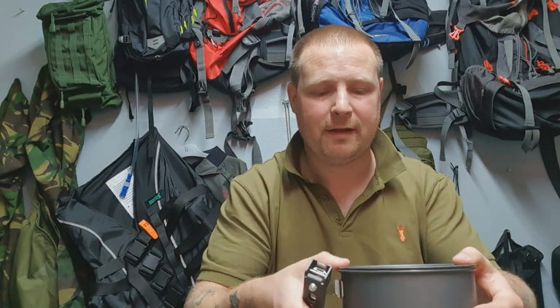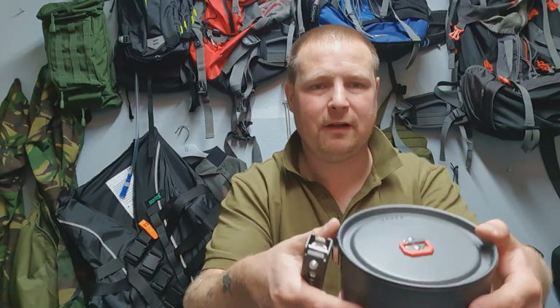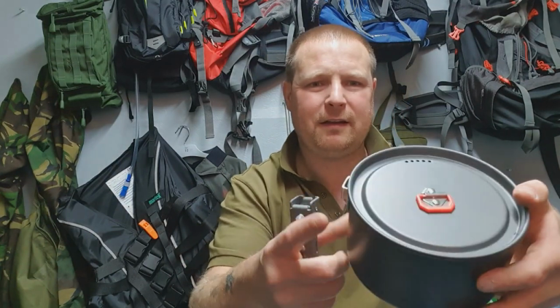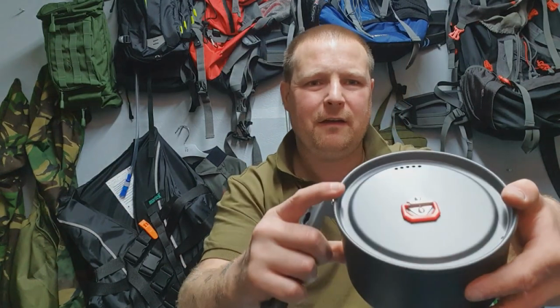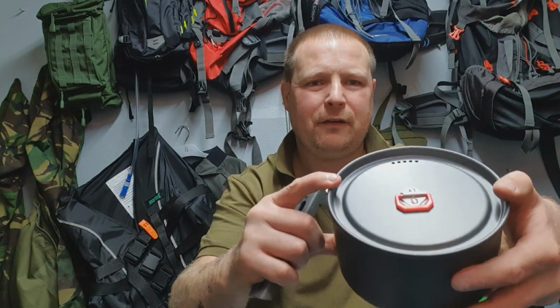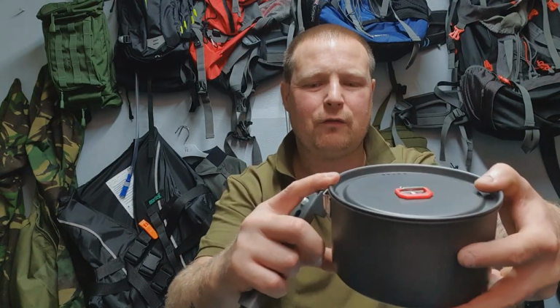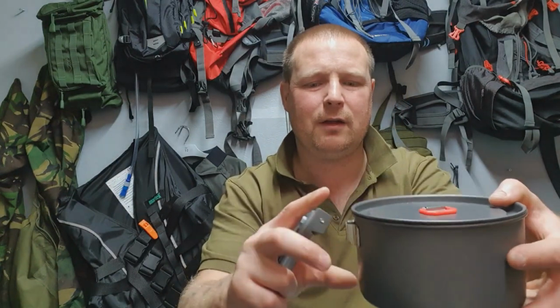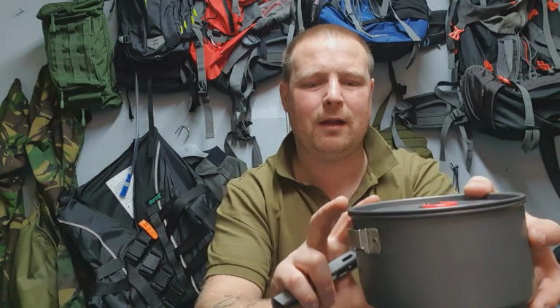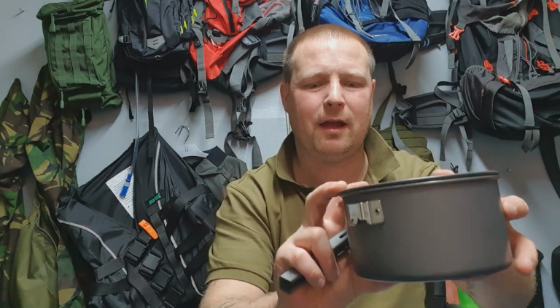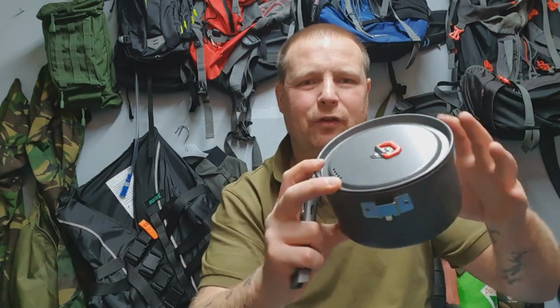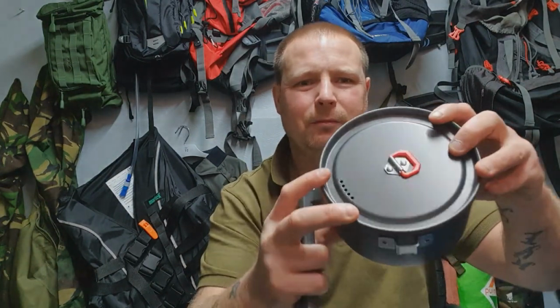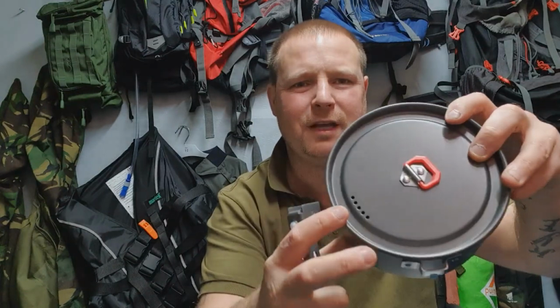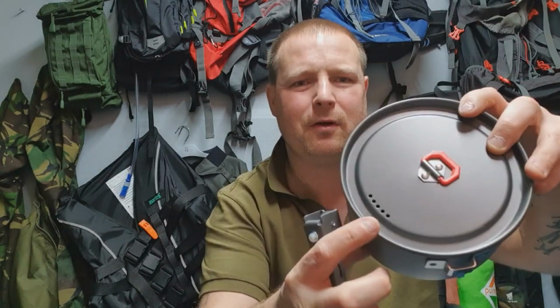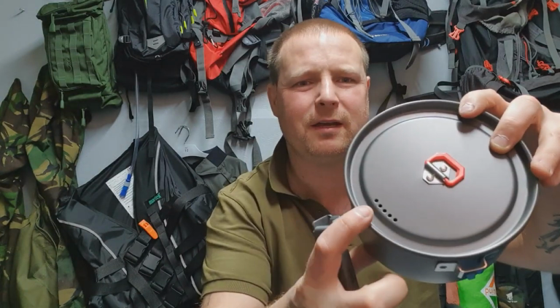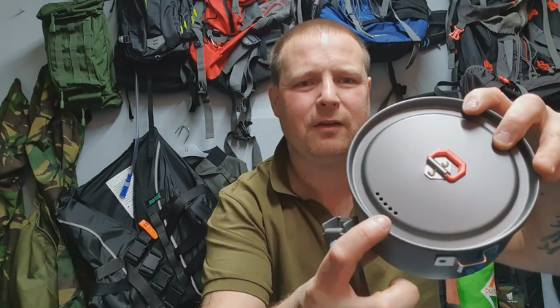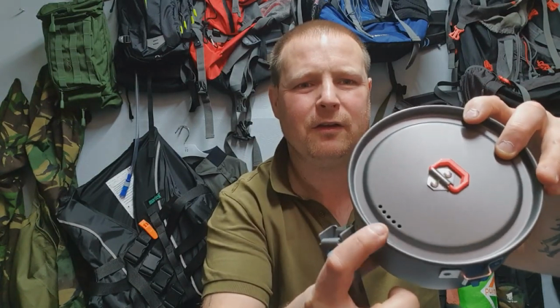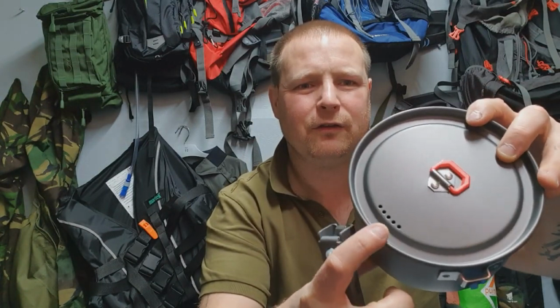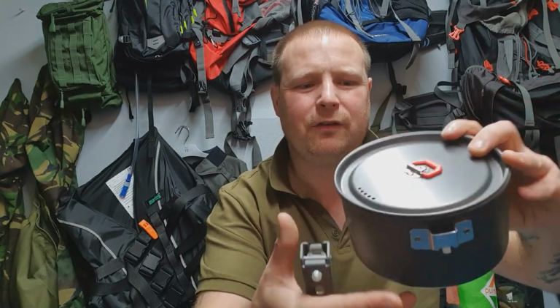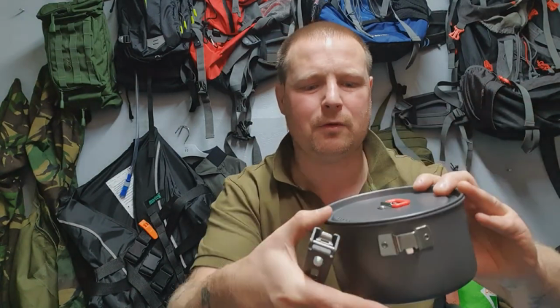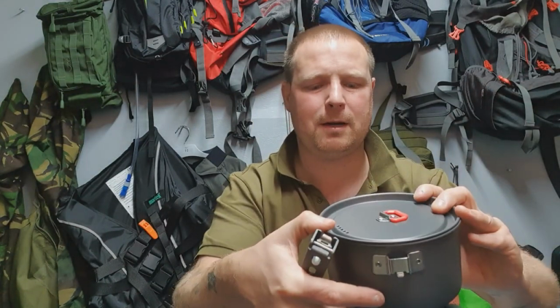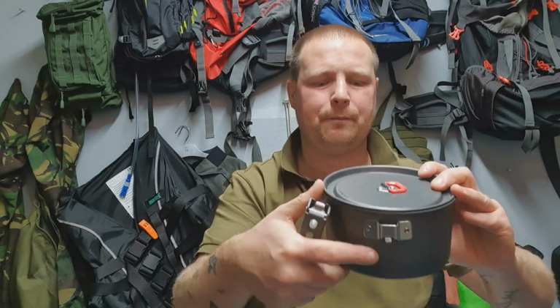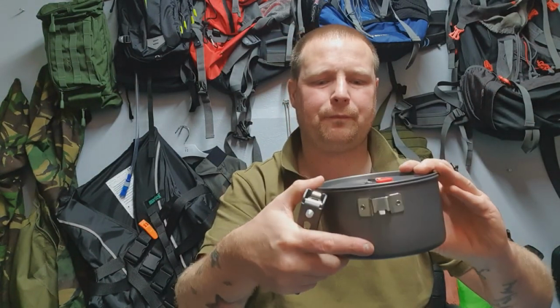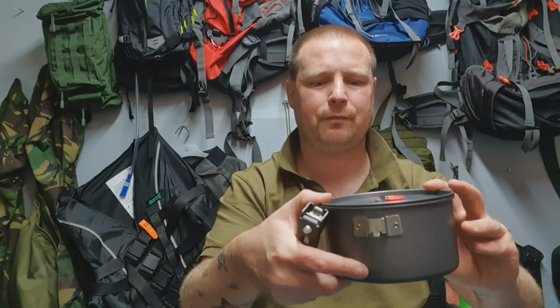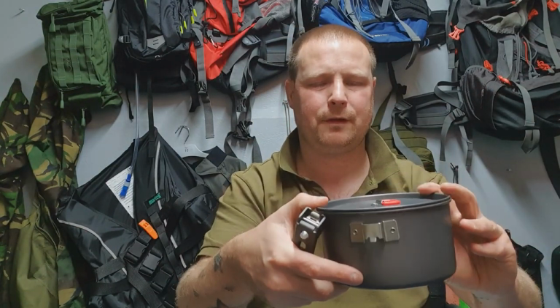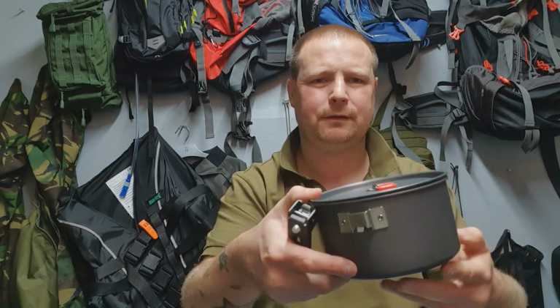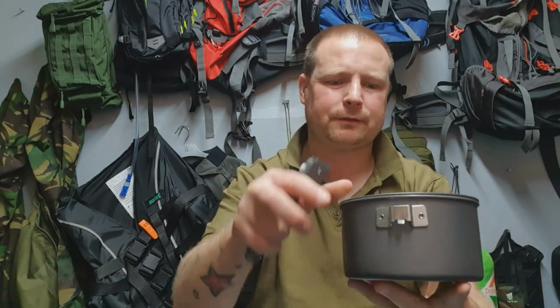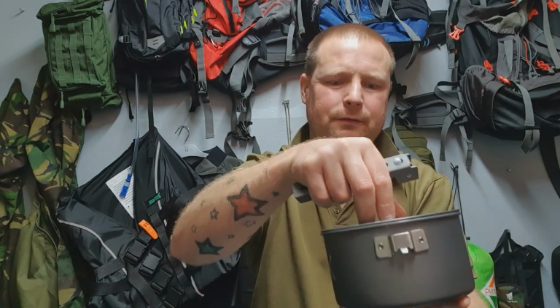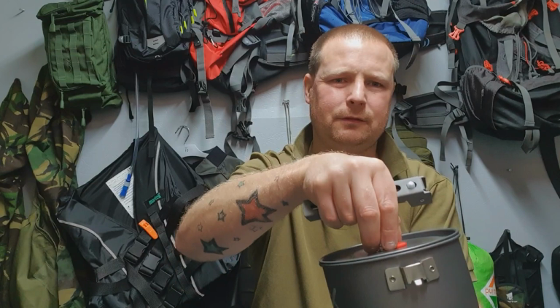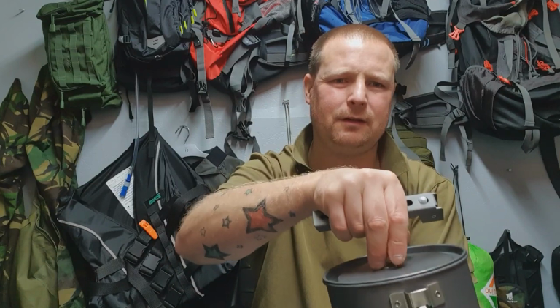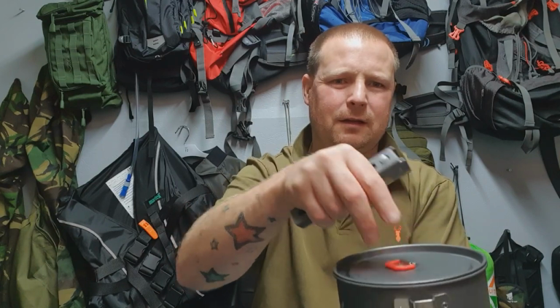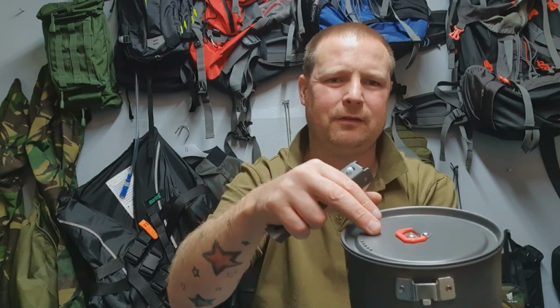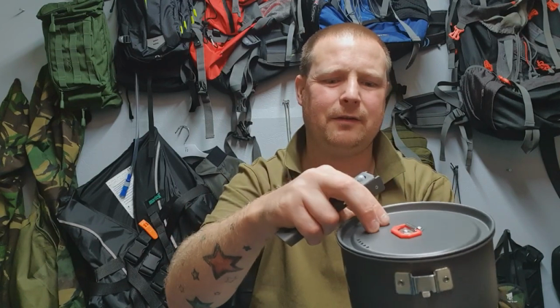The lid fits on the frying pan really well and it's got some steam holes so the steam can come out nicely — and a nice little handle on it.